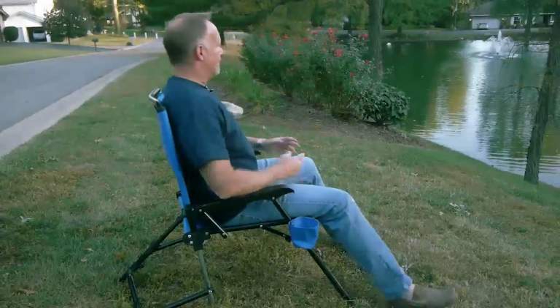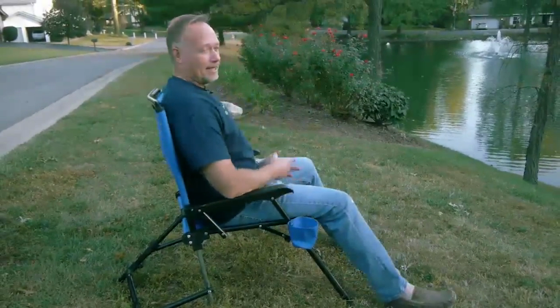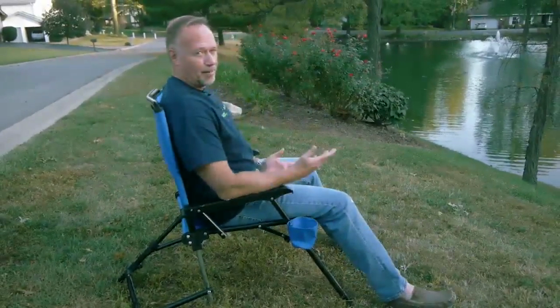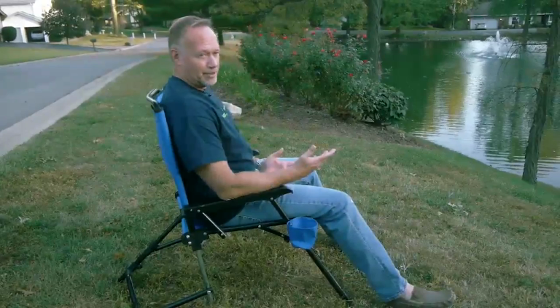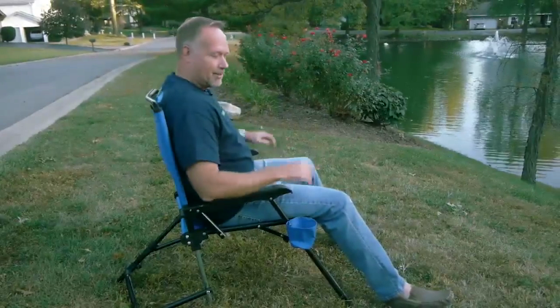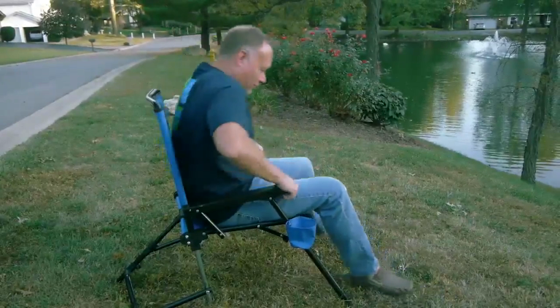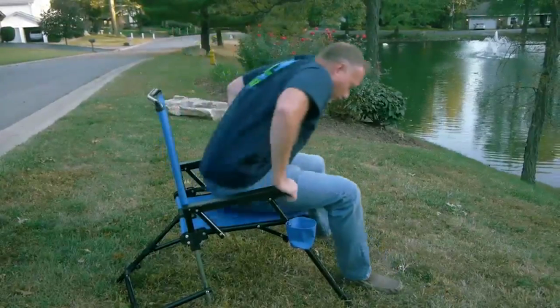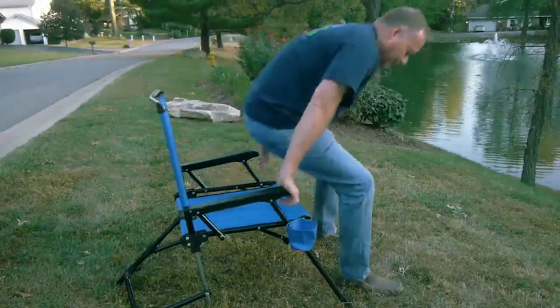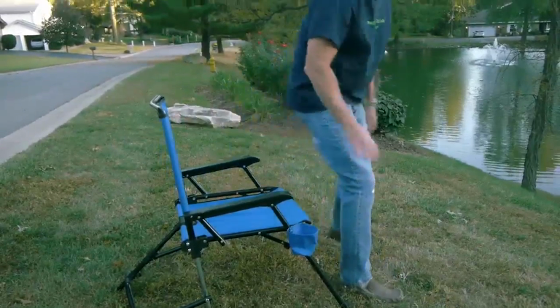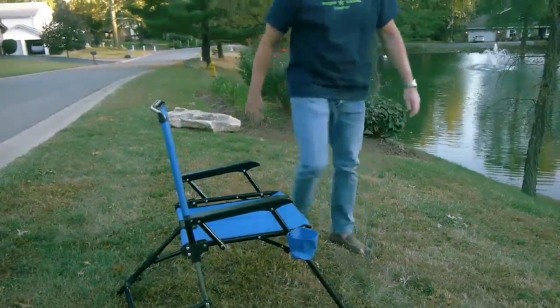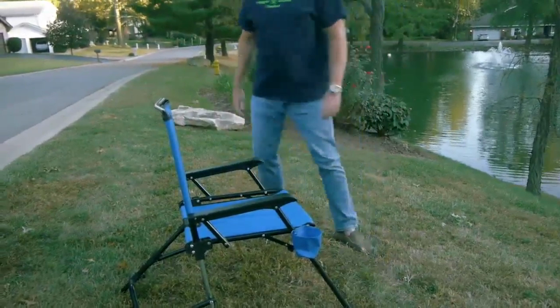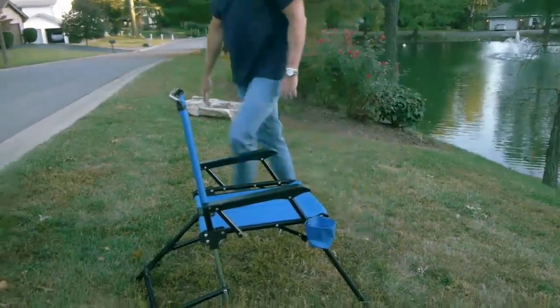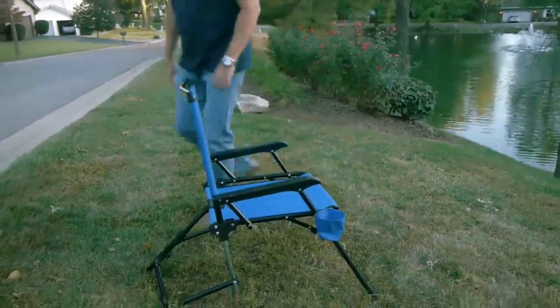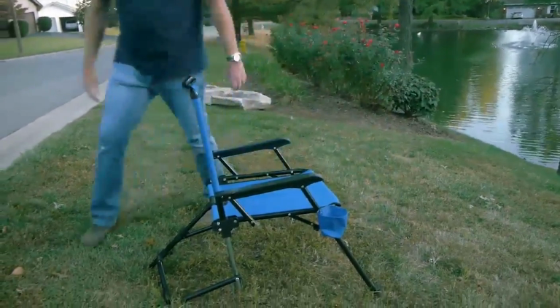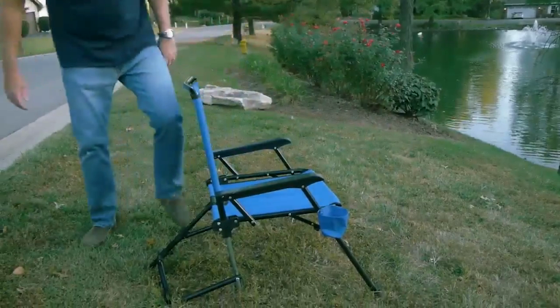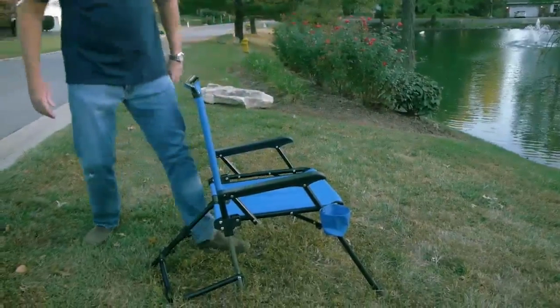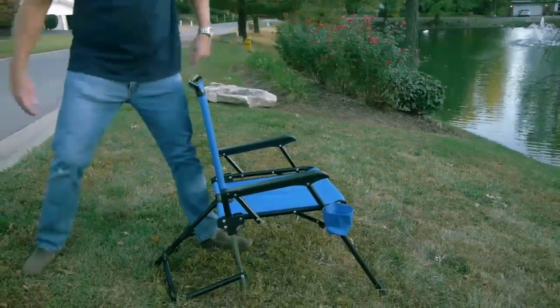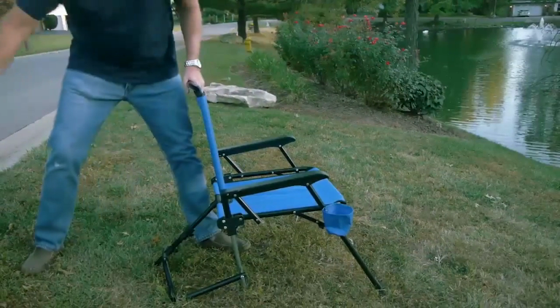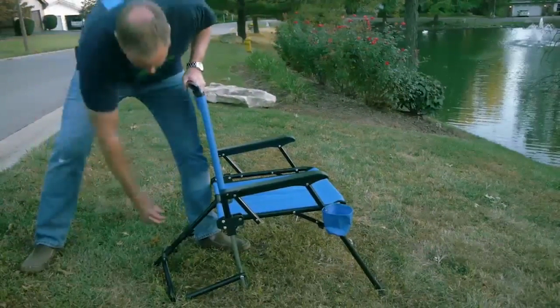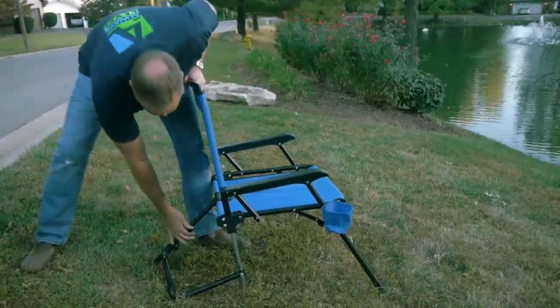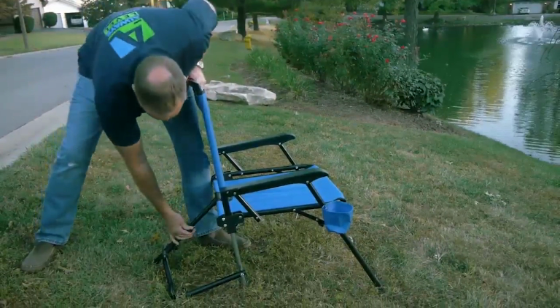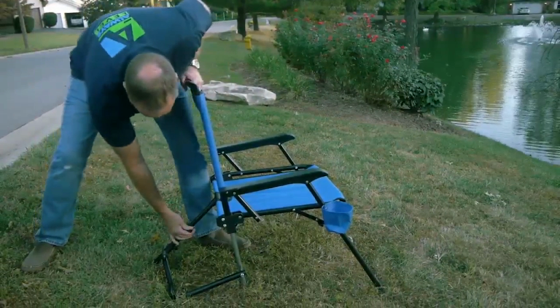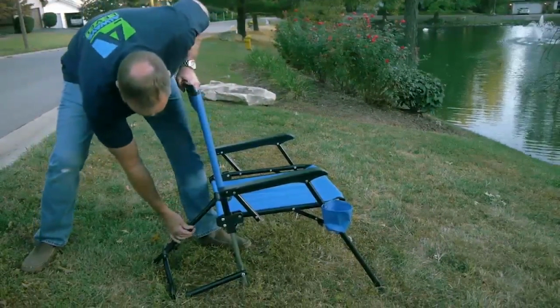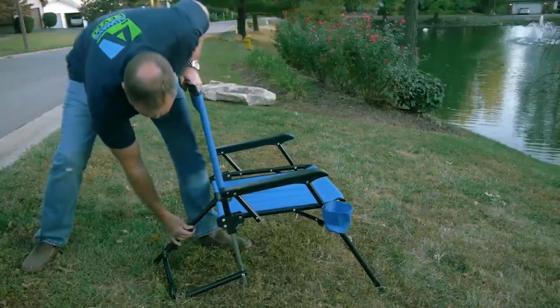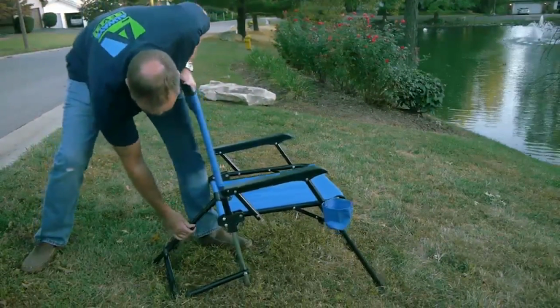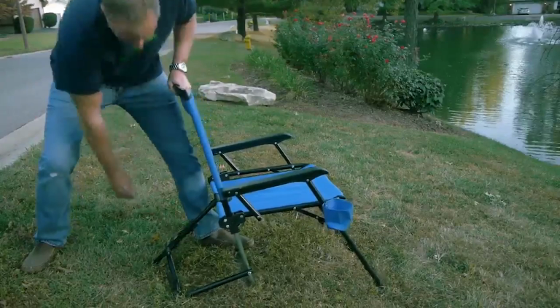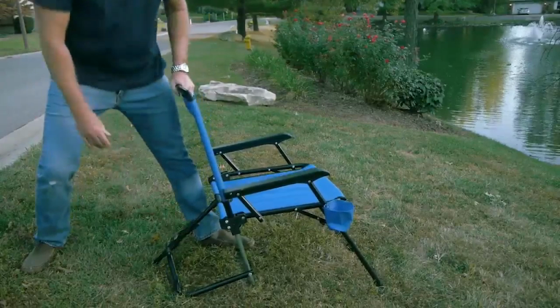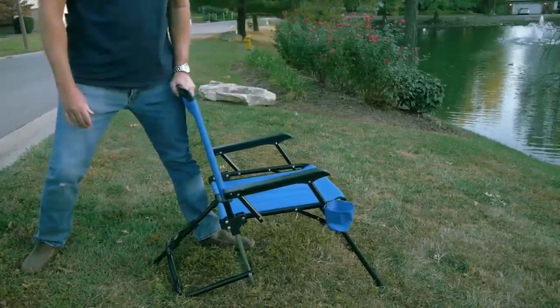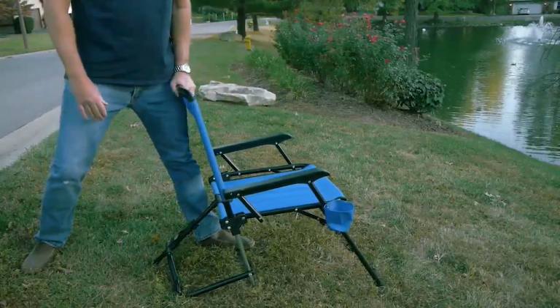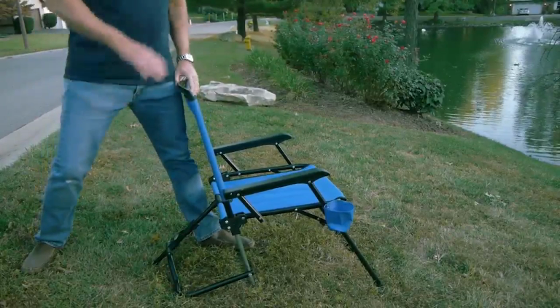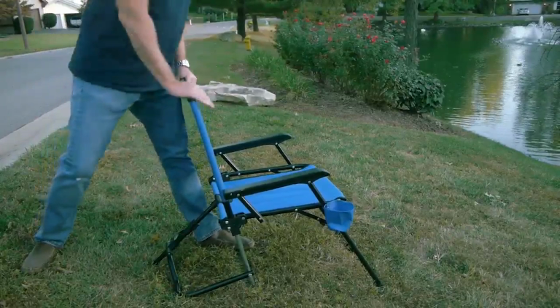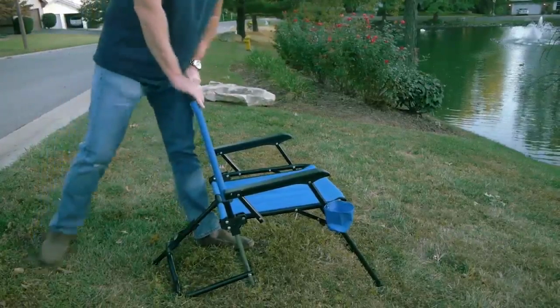I like this upright position, but if you prefer one that's a little more tilted back, all you do is come back behind the chair, stand on the back leg, pull the button out, pull back on the seat until it clicks into the next place, and you're good to go.